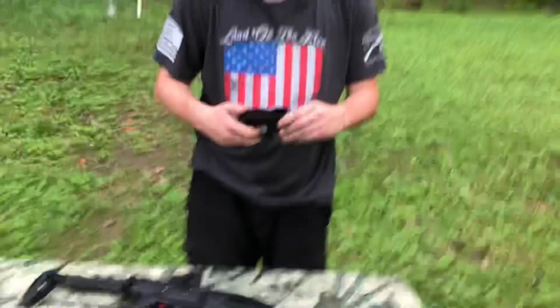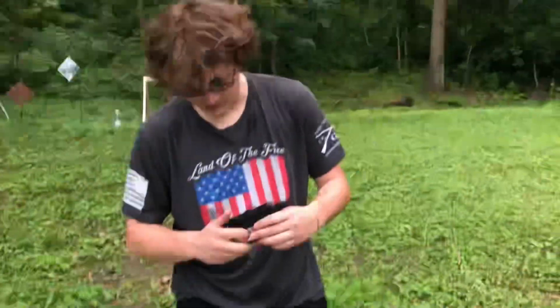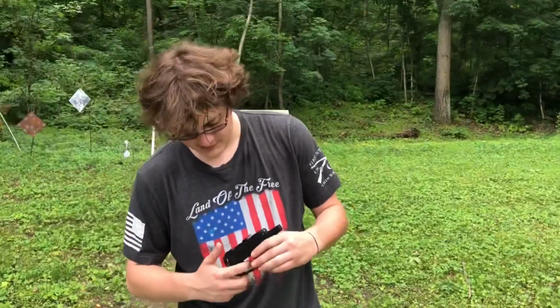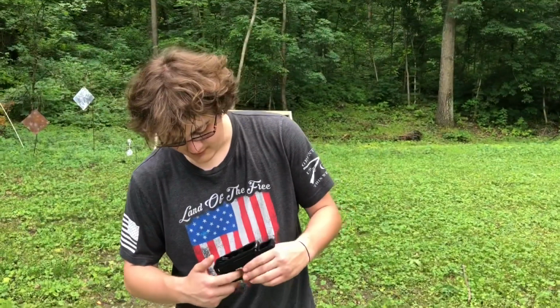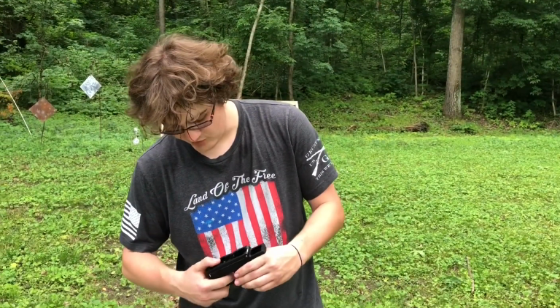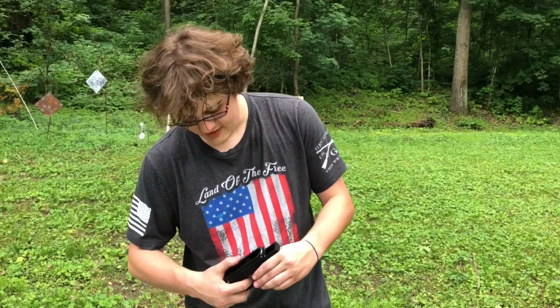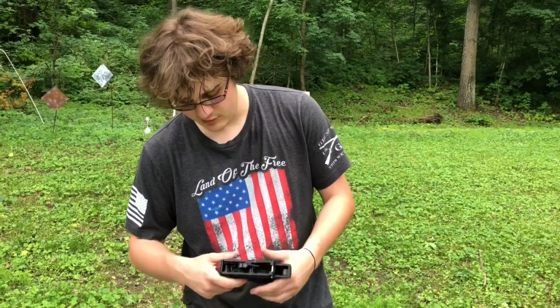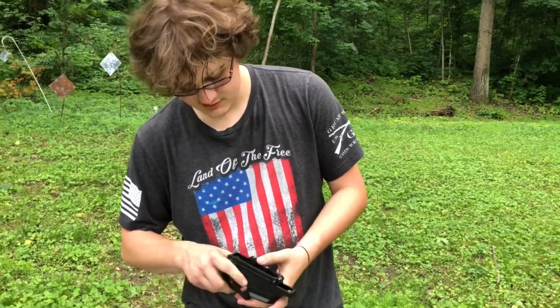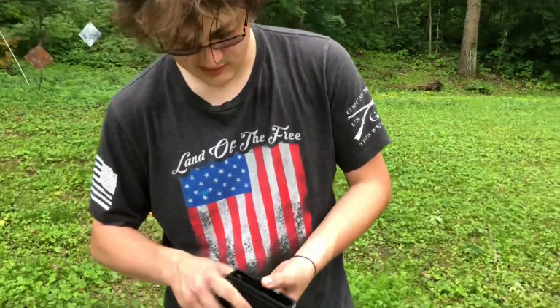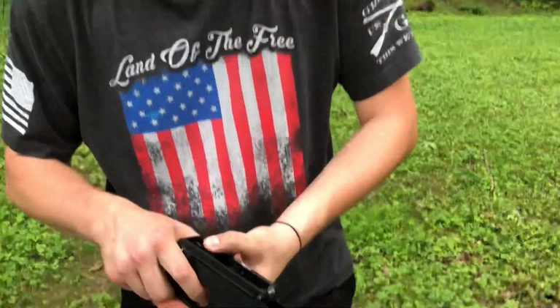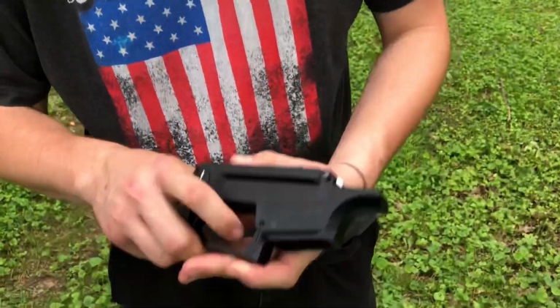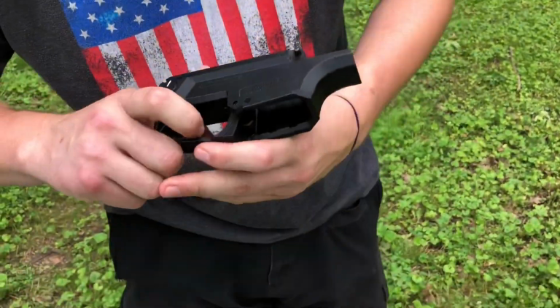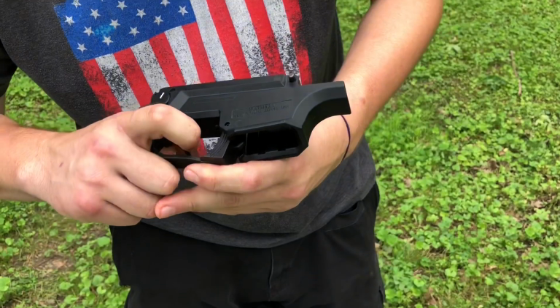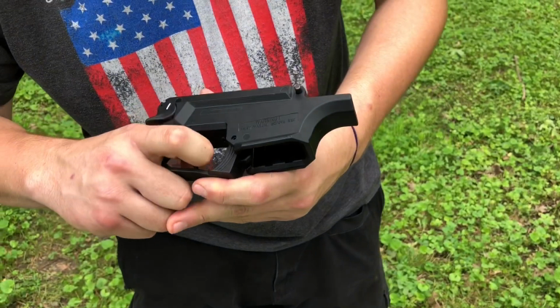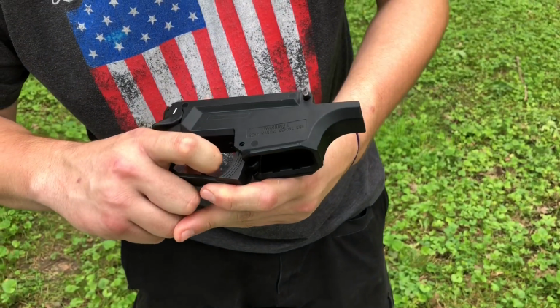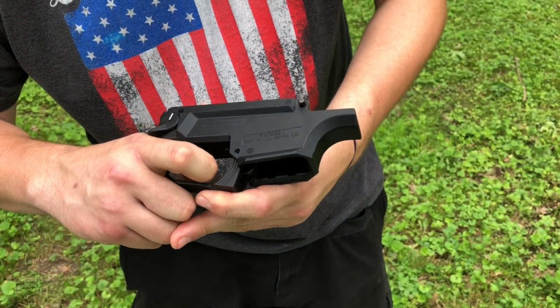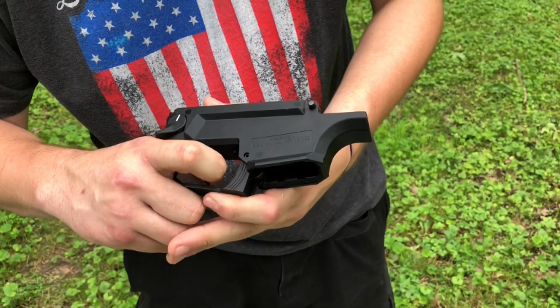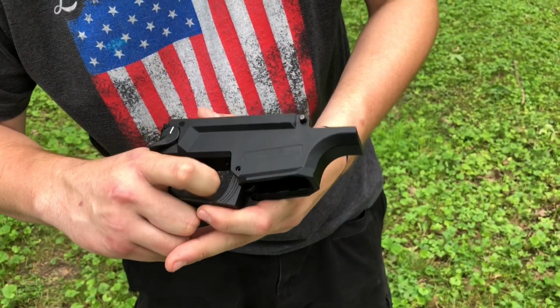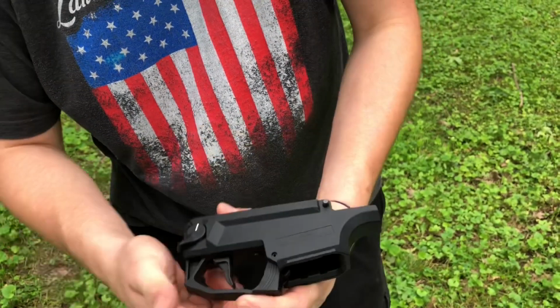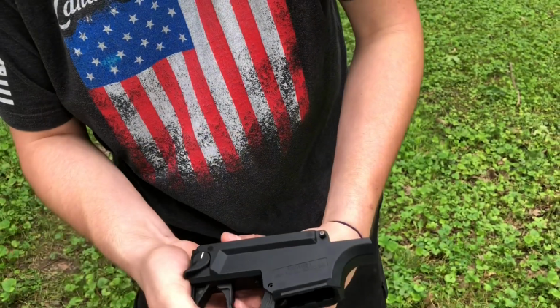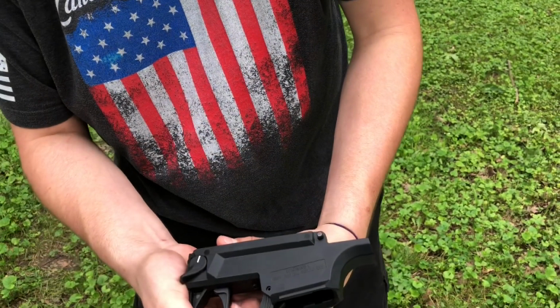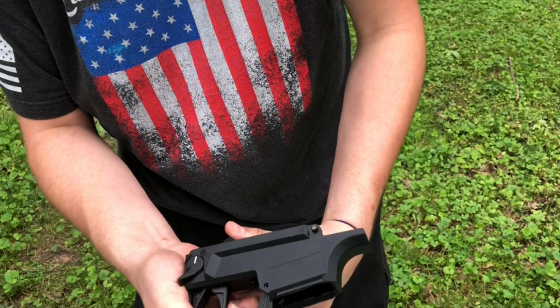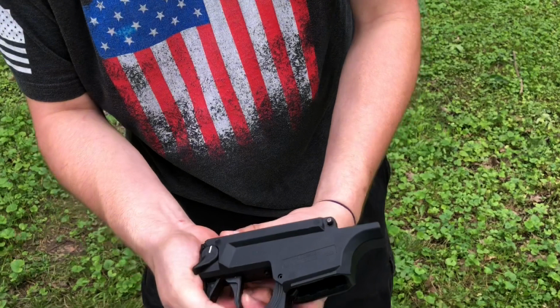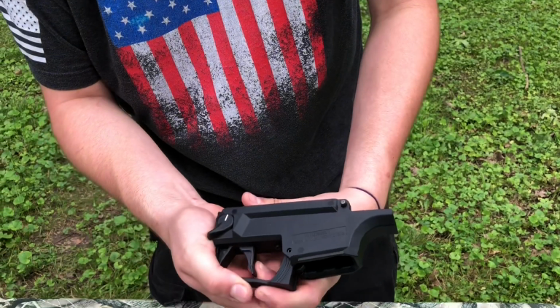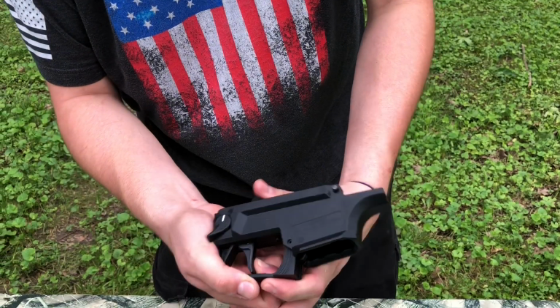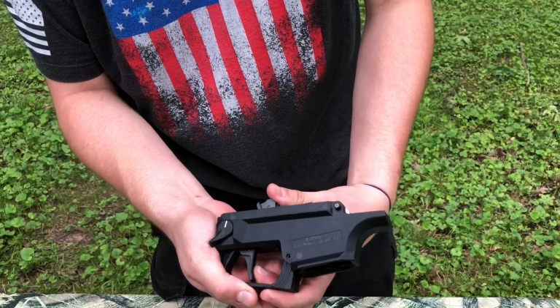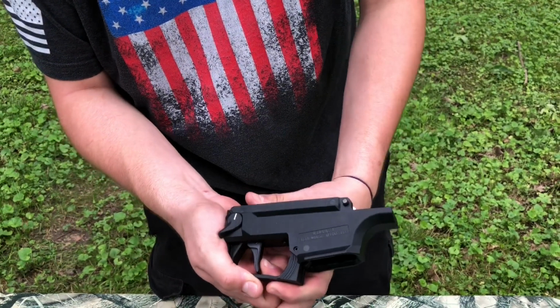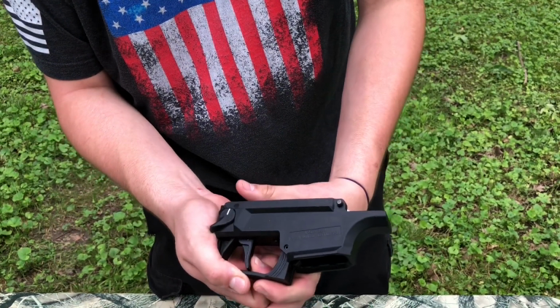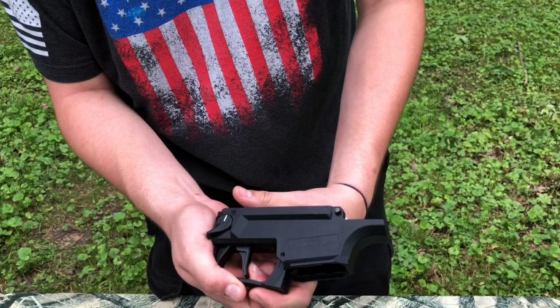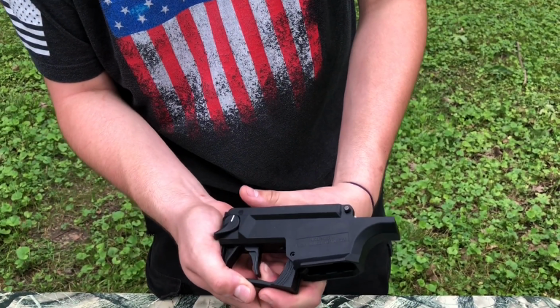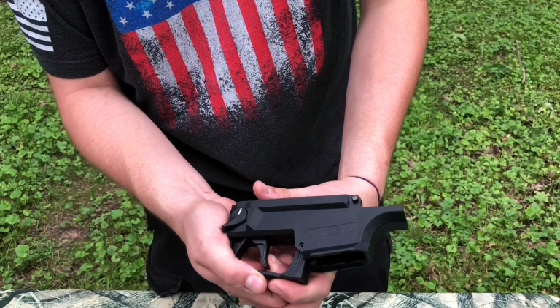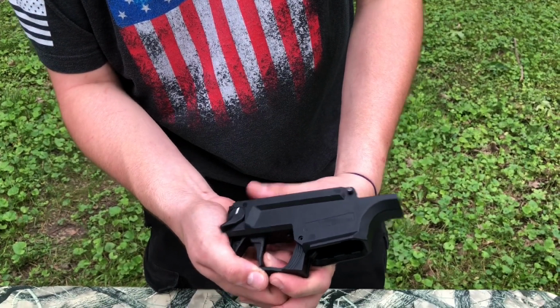So the stock trigger pack is all cast parts. It is a two-stage, but it's super stiff. The reset is not good.